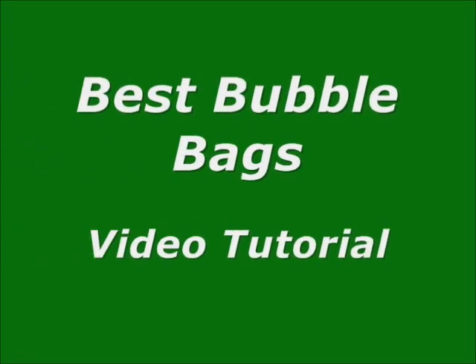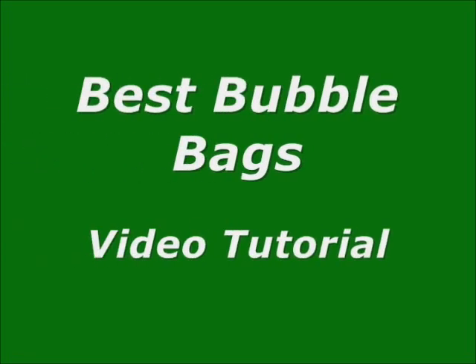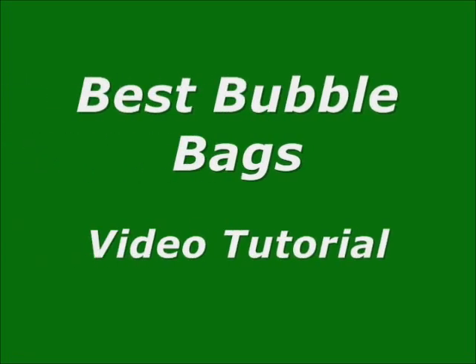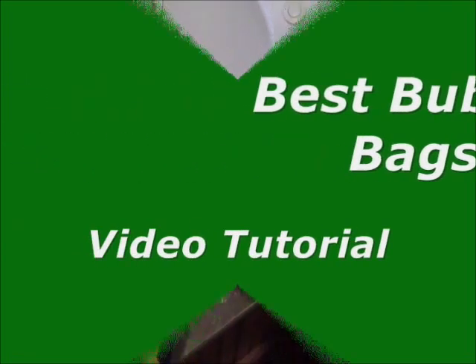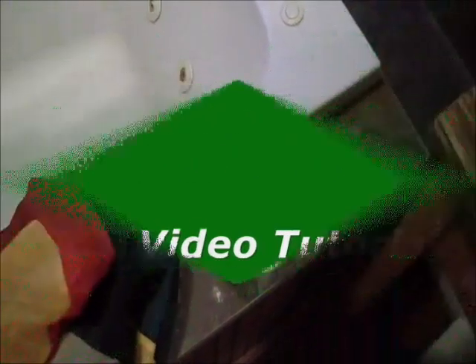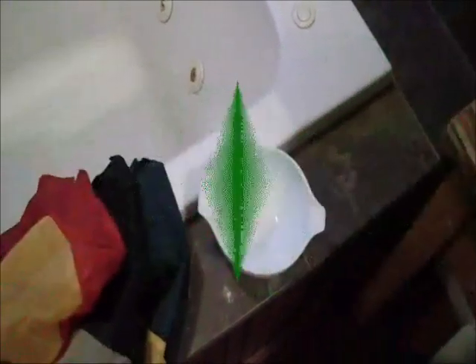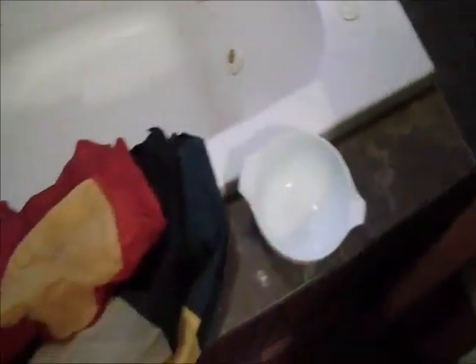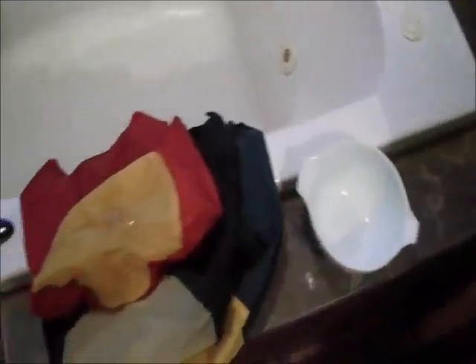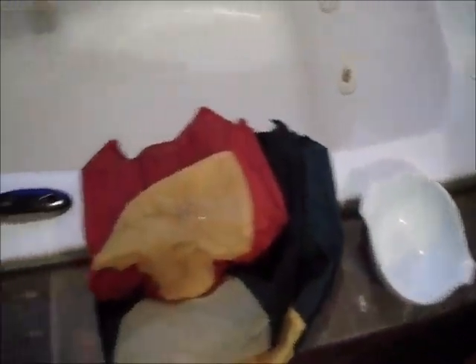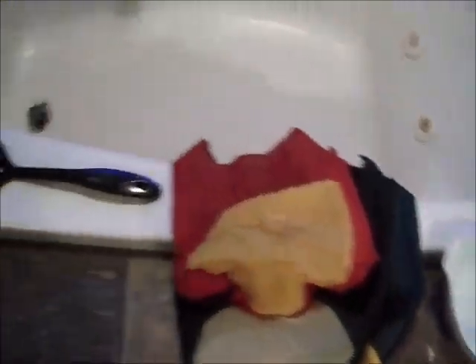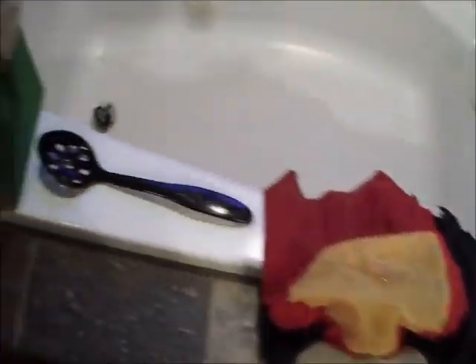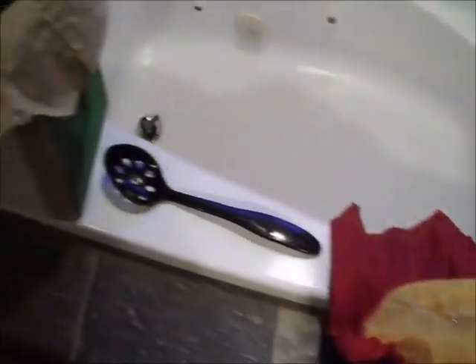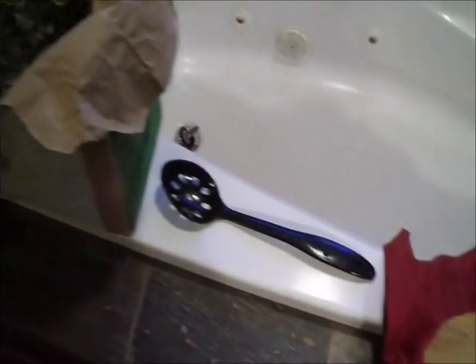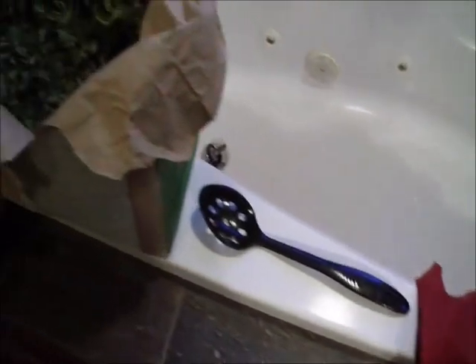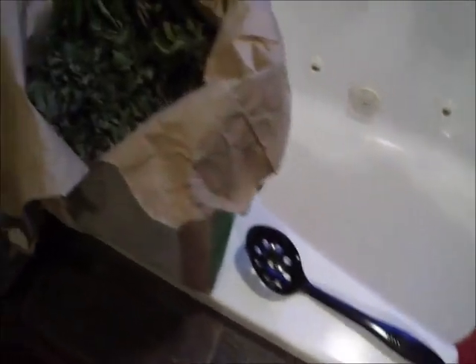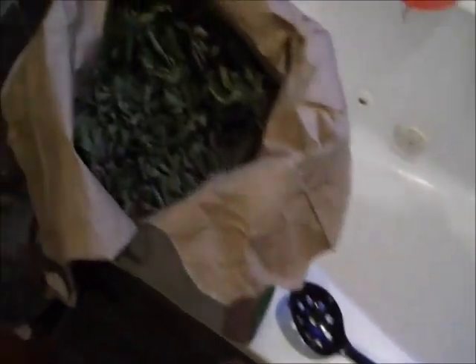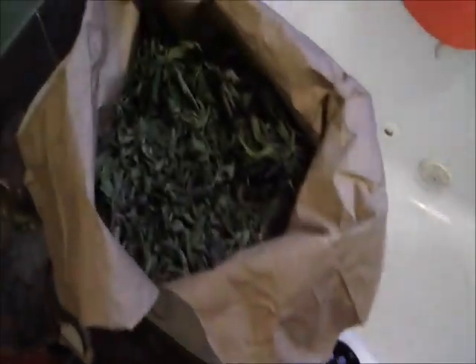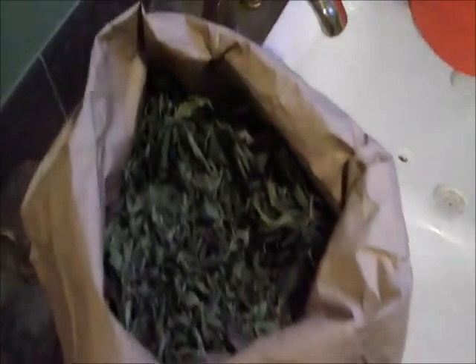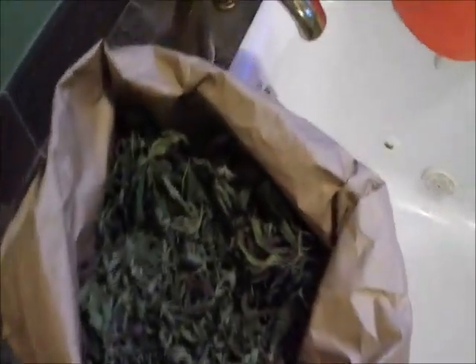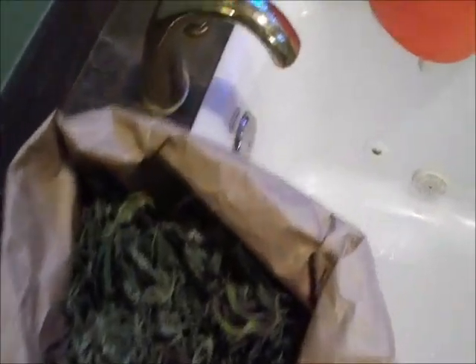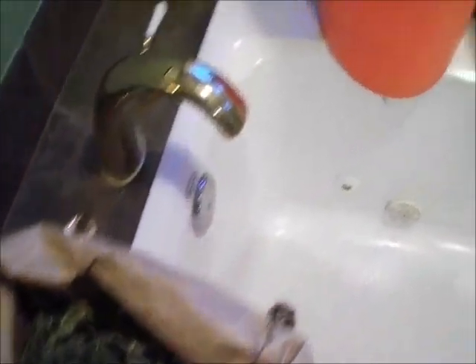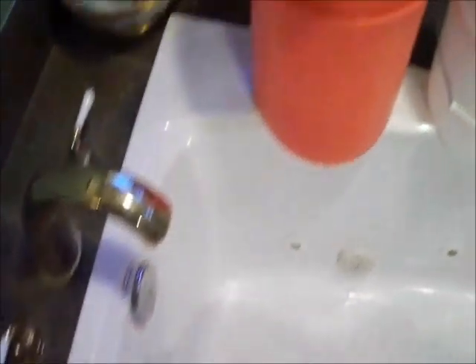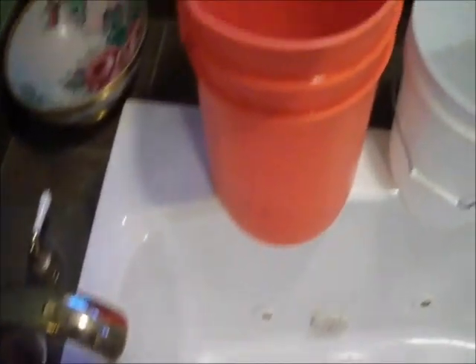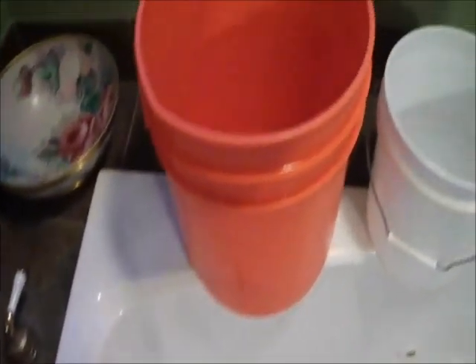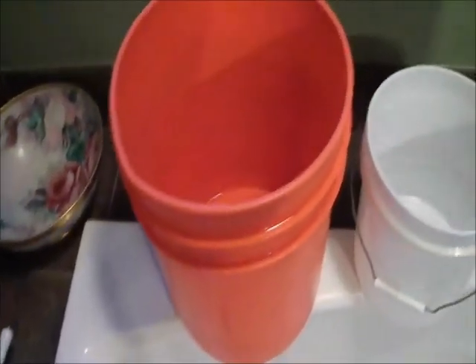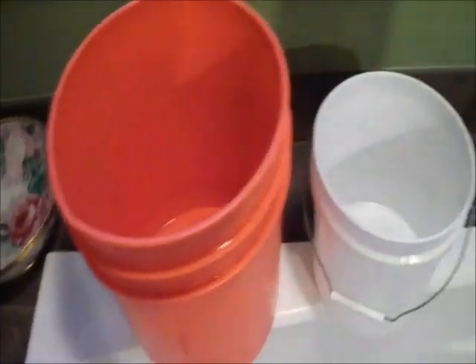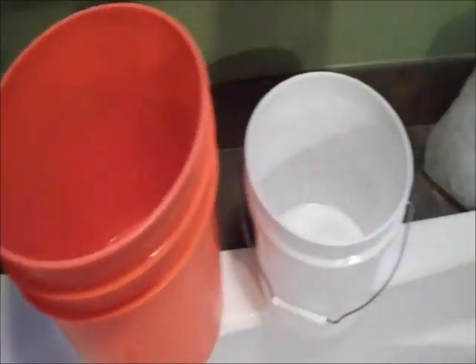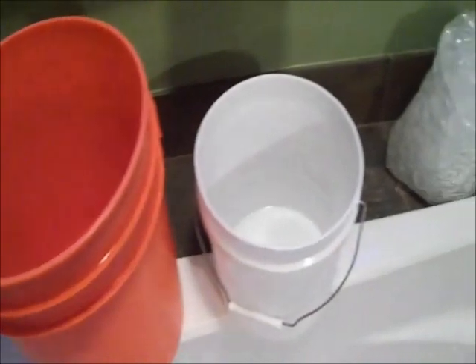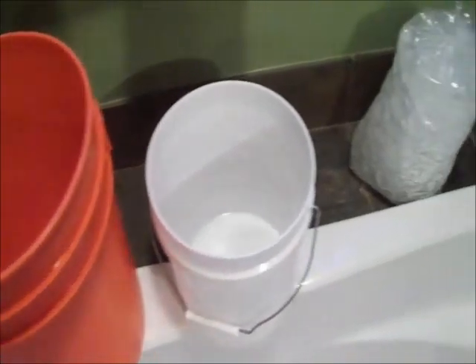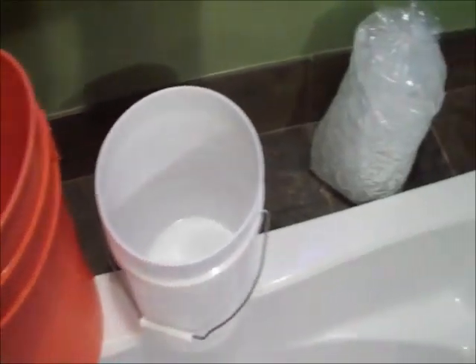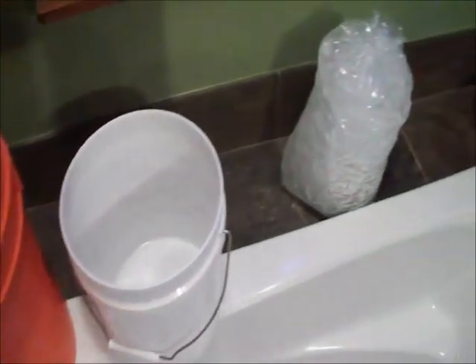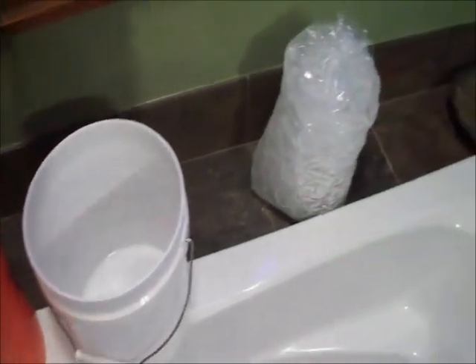We're going to show you how to use the best bubble bags. These are the things you'll need: a spoon, trim, buckets — a five gallon bucket and a two gallon bucket — and ice.